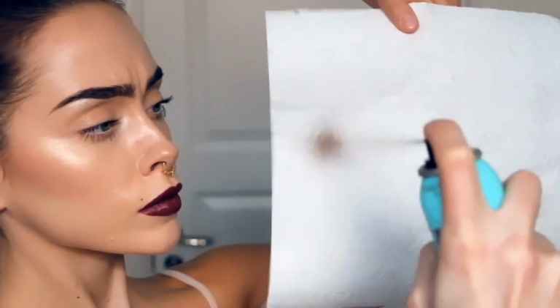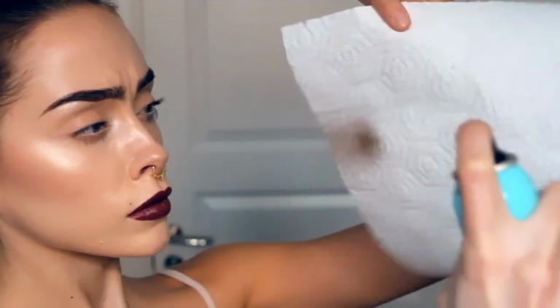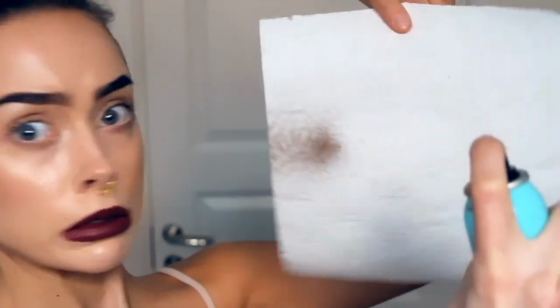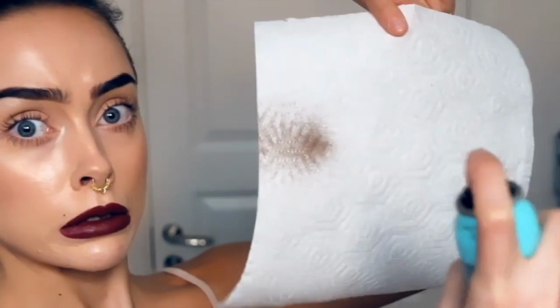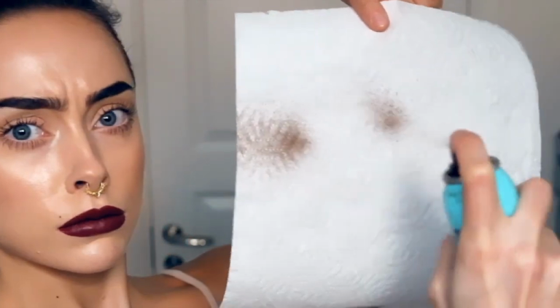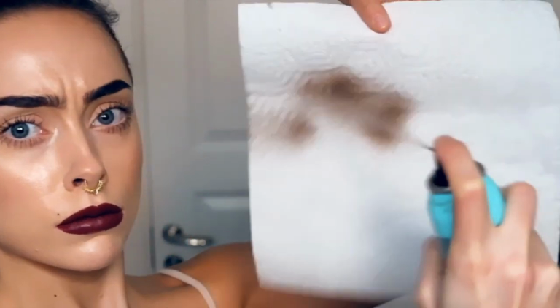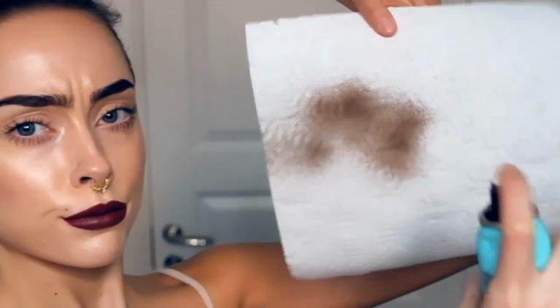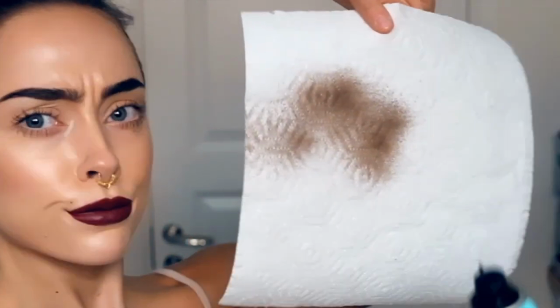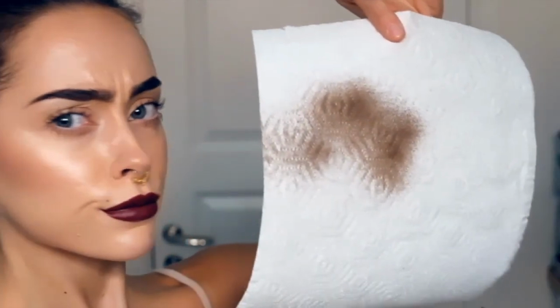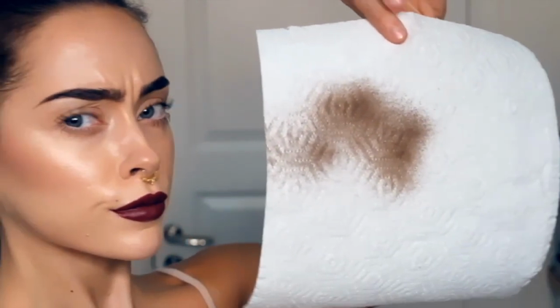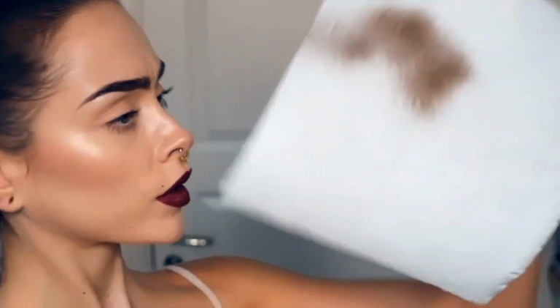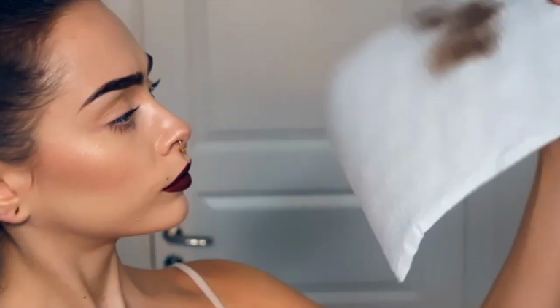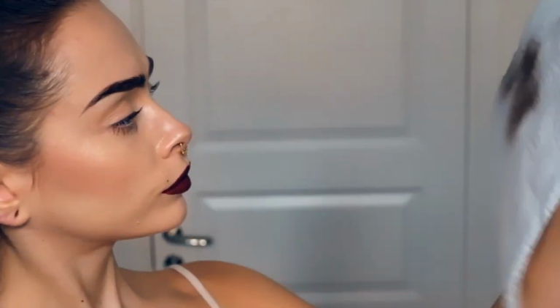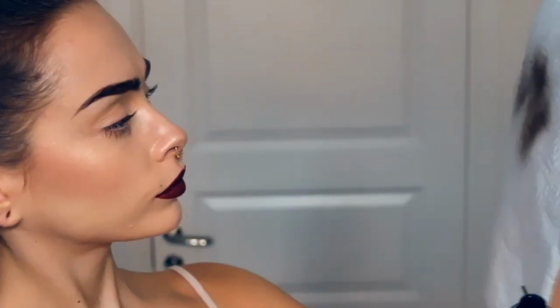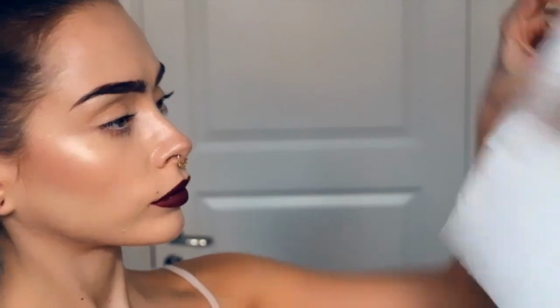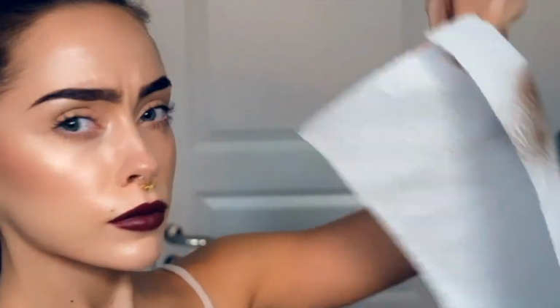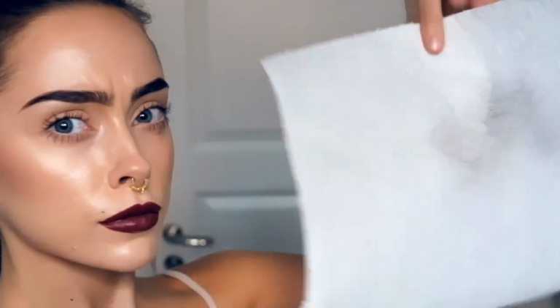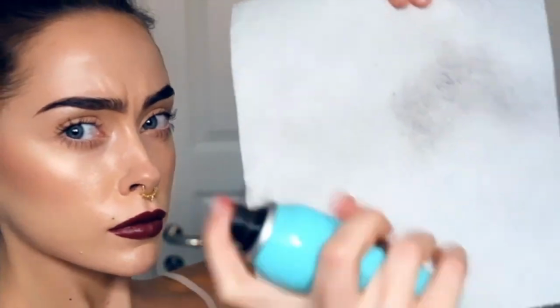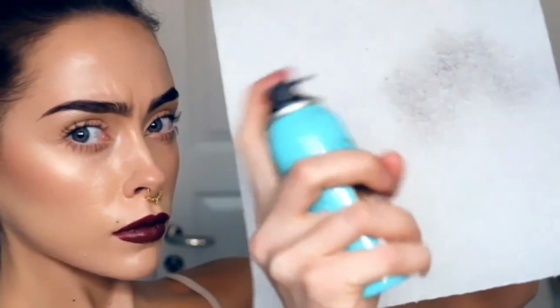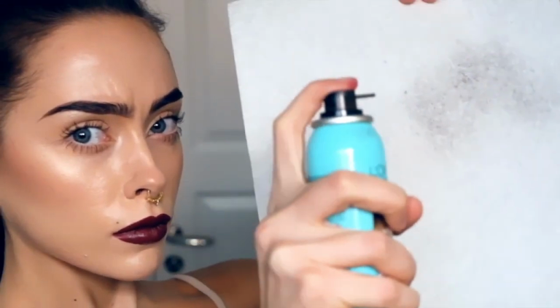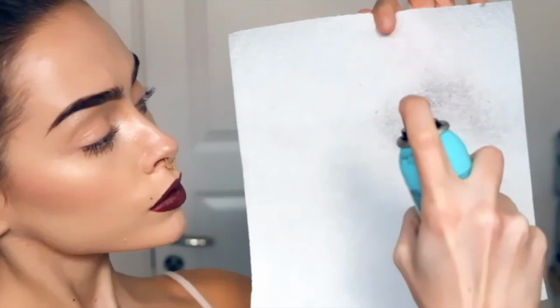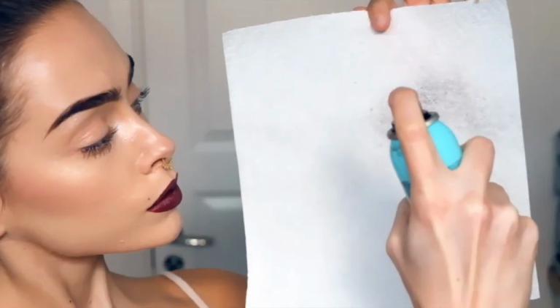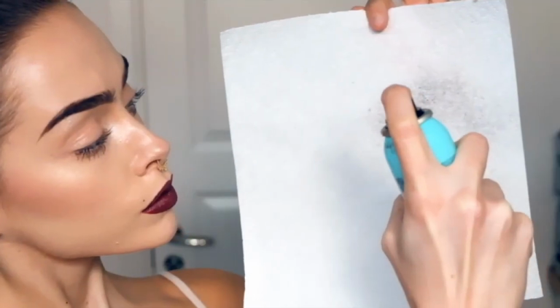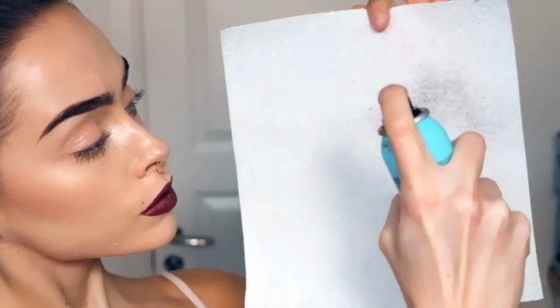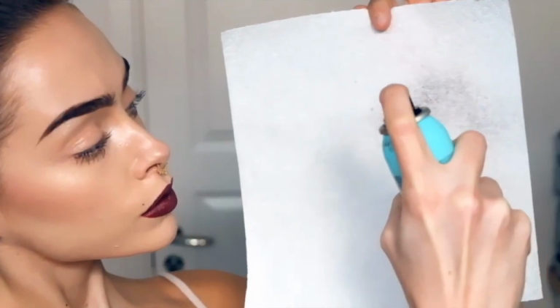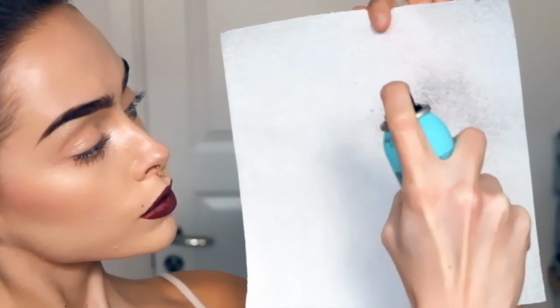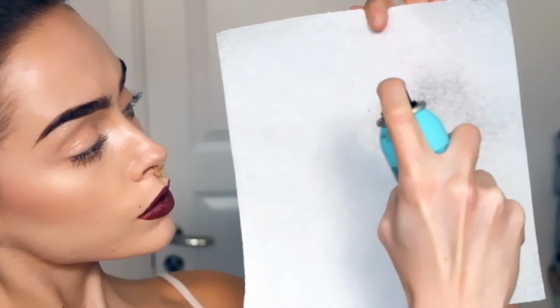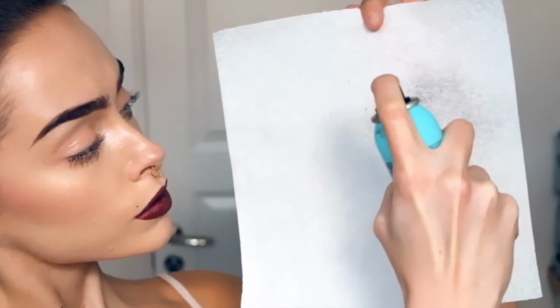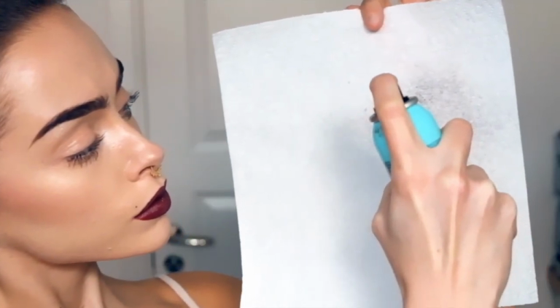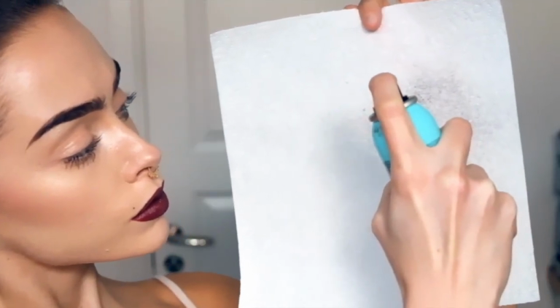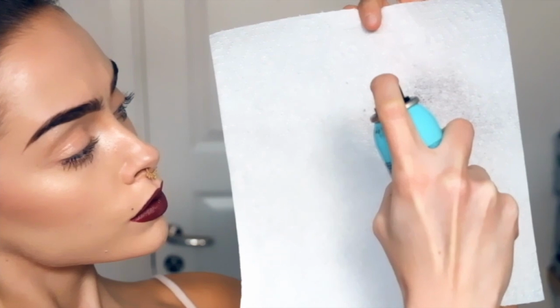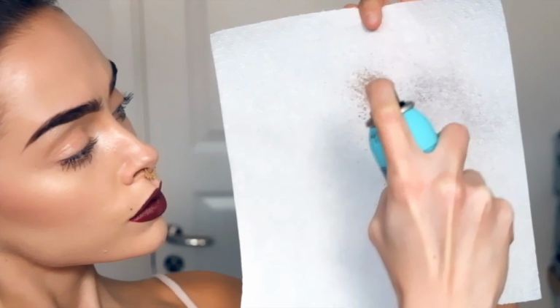Practice on a paper first before you go on your face, because as you can see, if you press too hard it will just look like you threw dirt on your face. And I don't think that's the look you're going for.